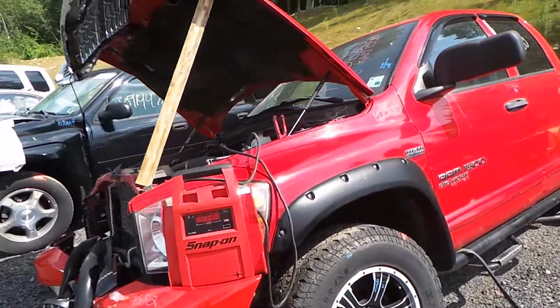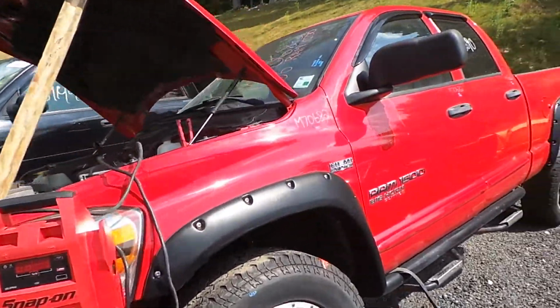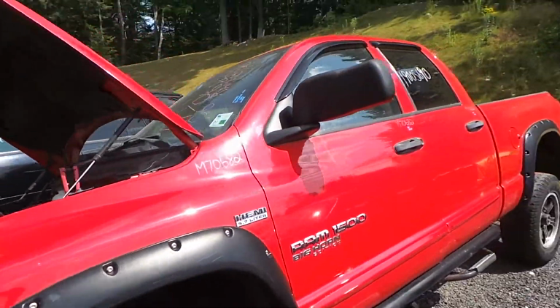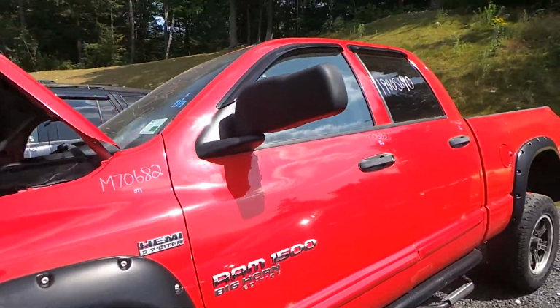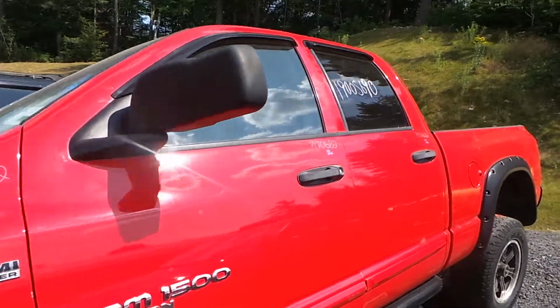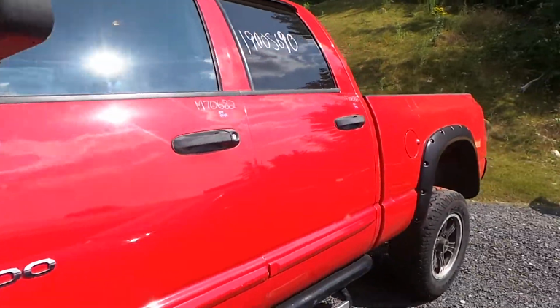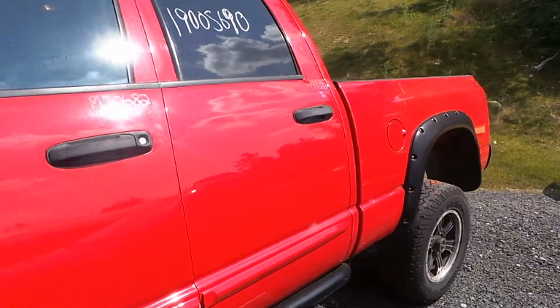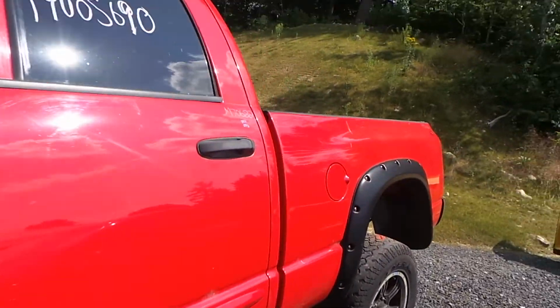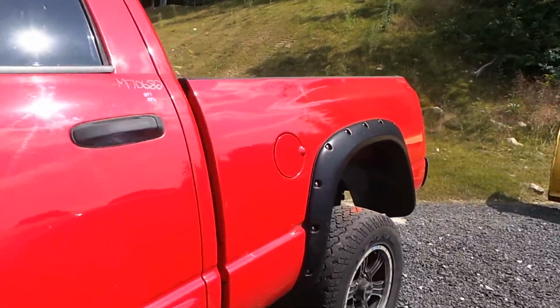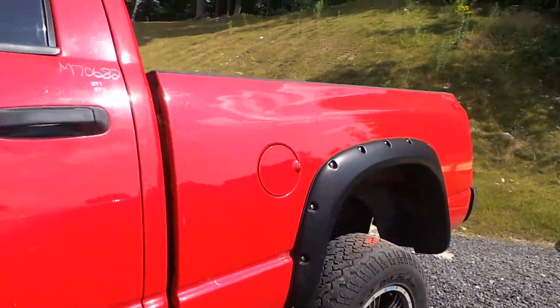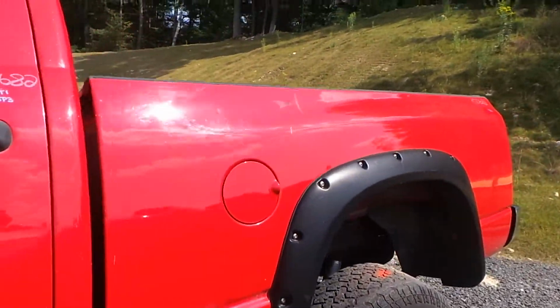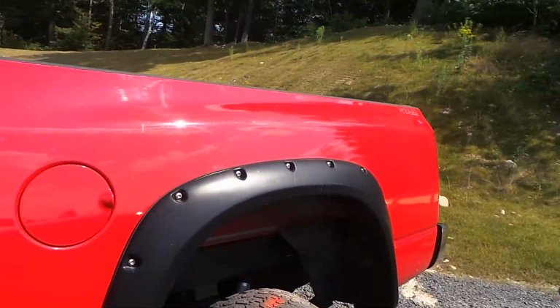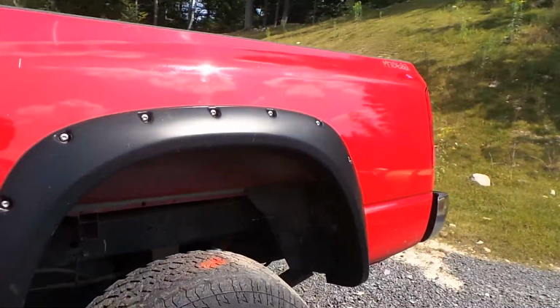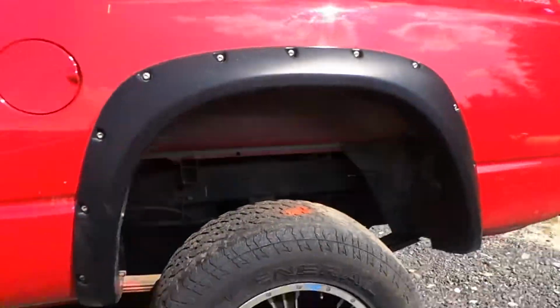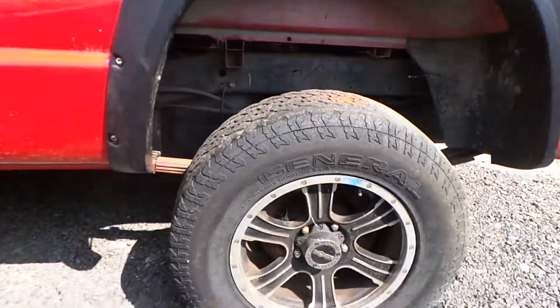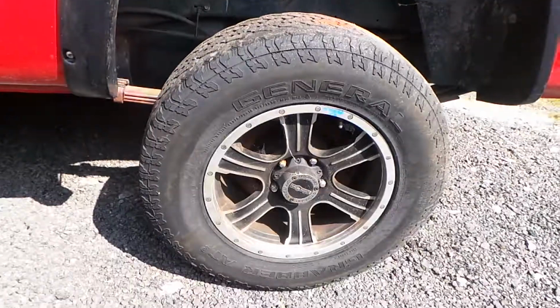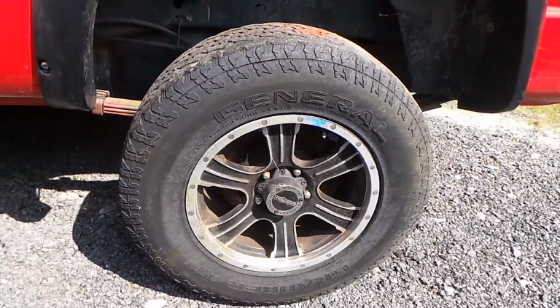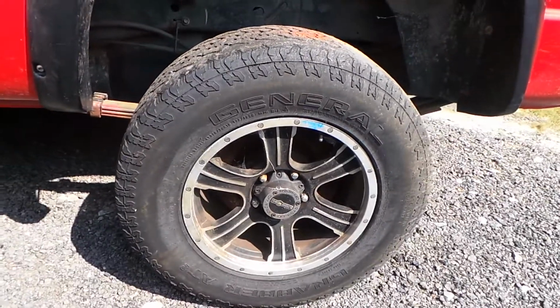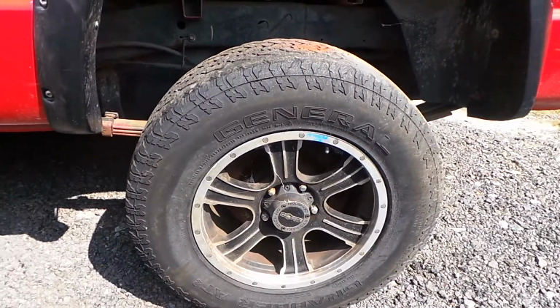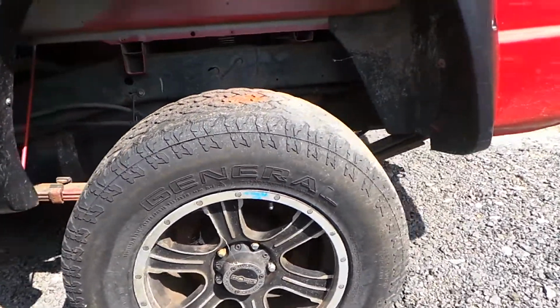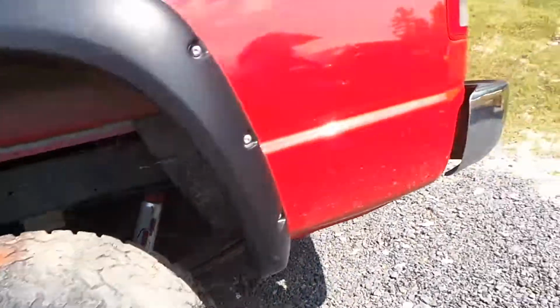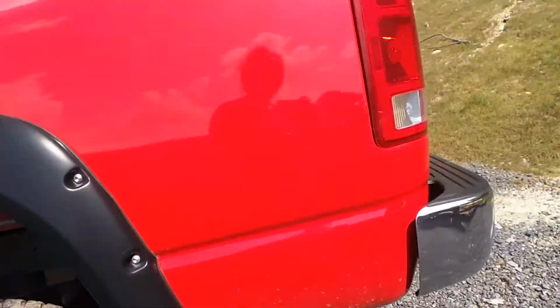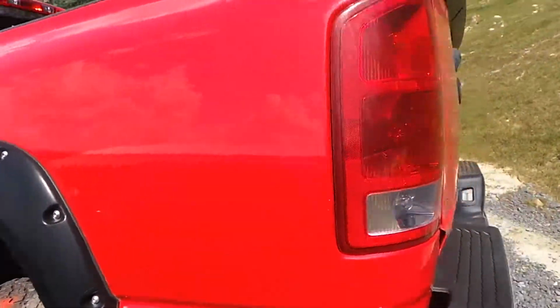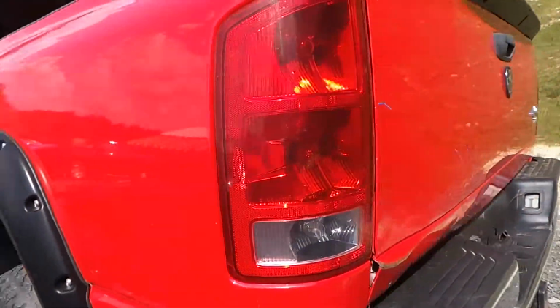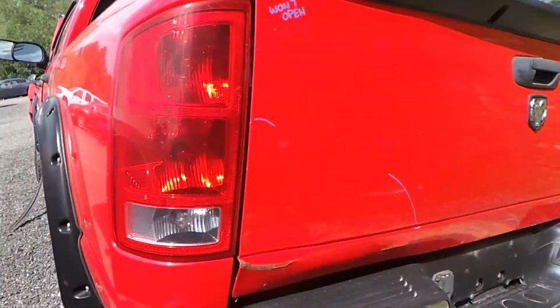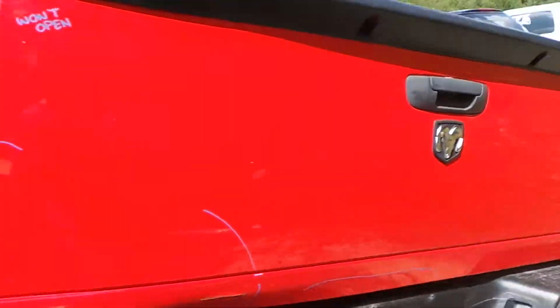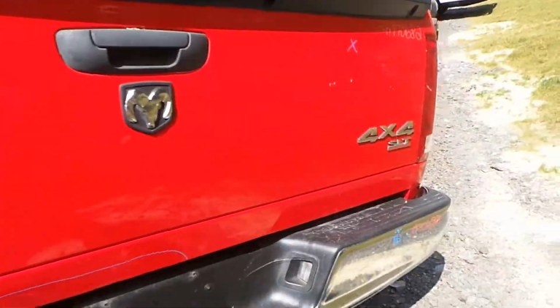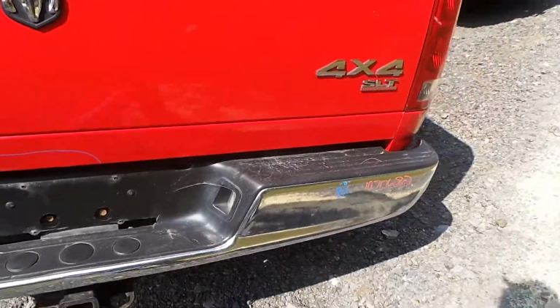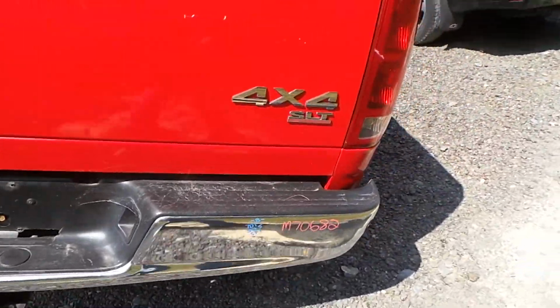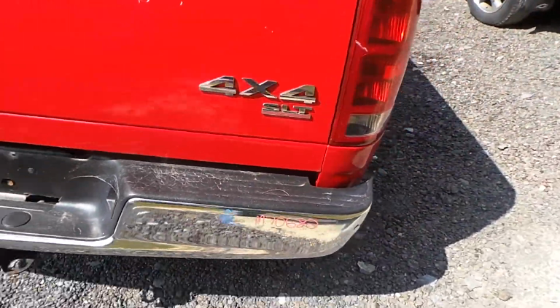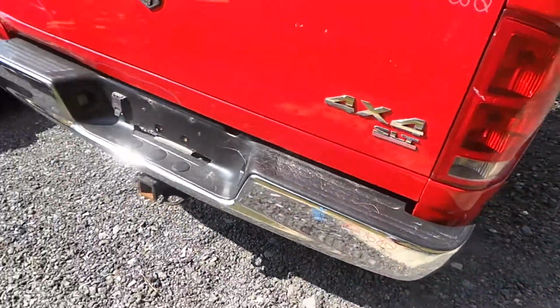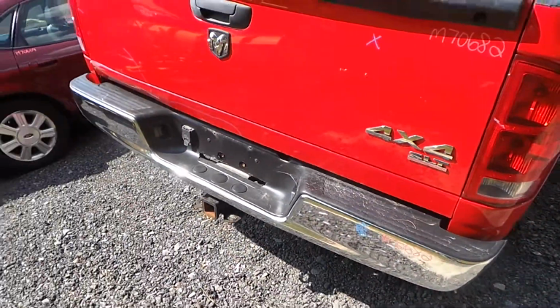This whole truck has been repainted but it's still very usable. We also have a good left-hand quarter panel. We have some aftermarket 18 inch wheels. Around the back we have a good tail light. We also have a B grade rear bumper that is chrome.